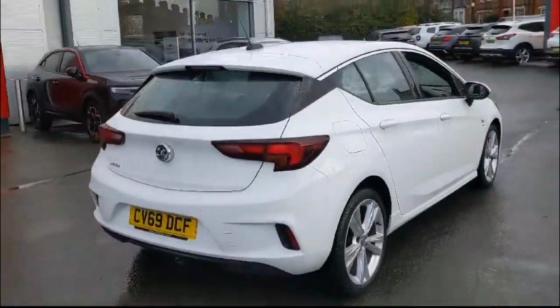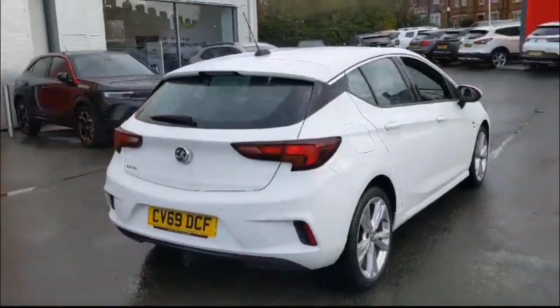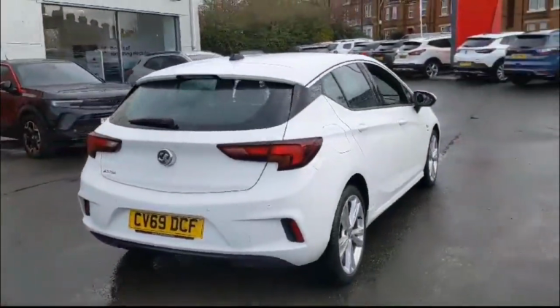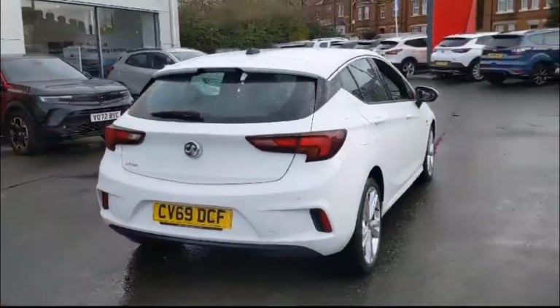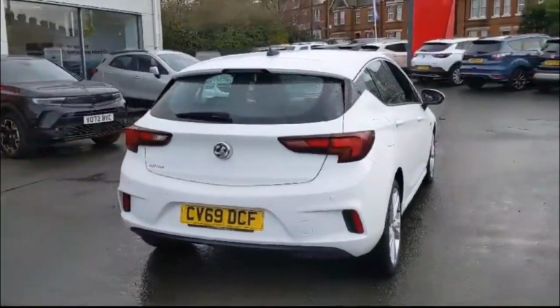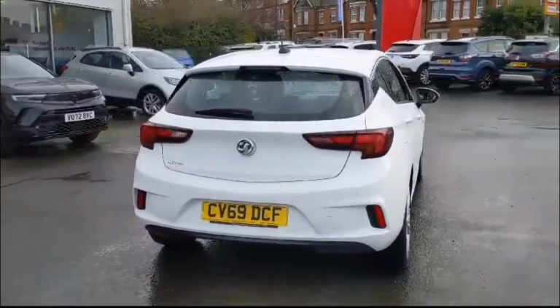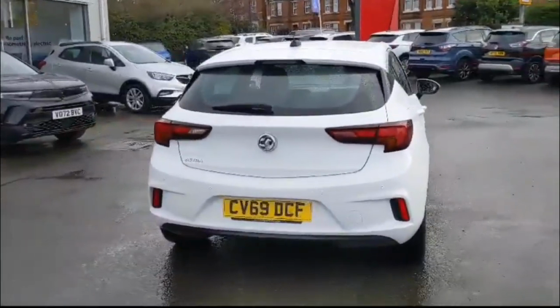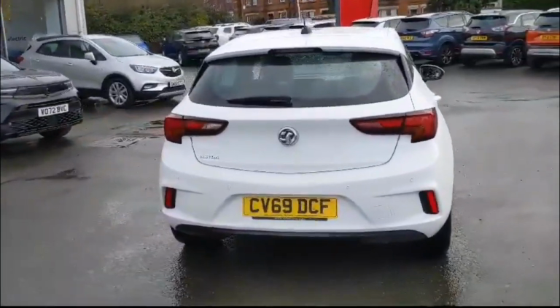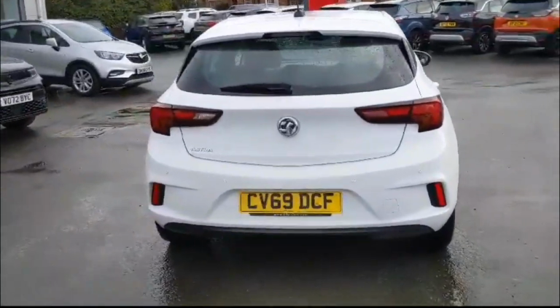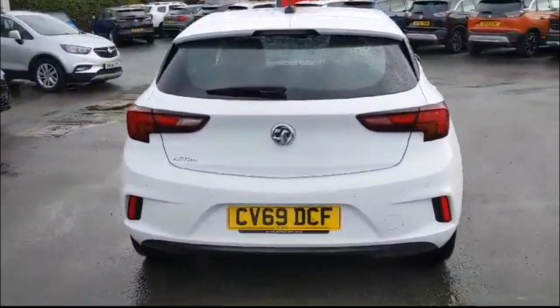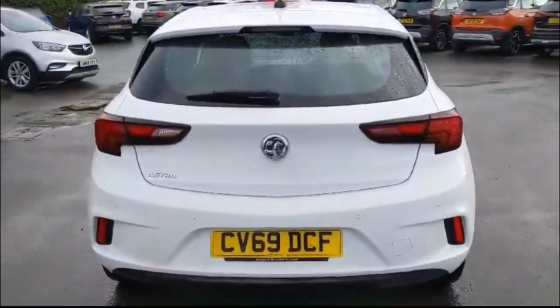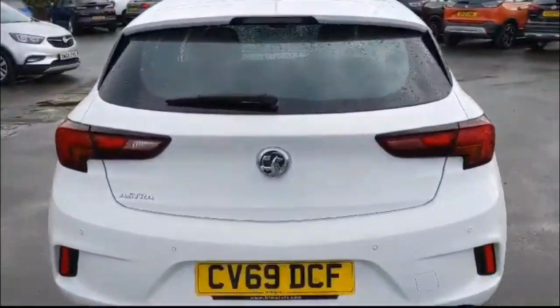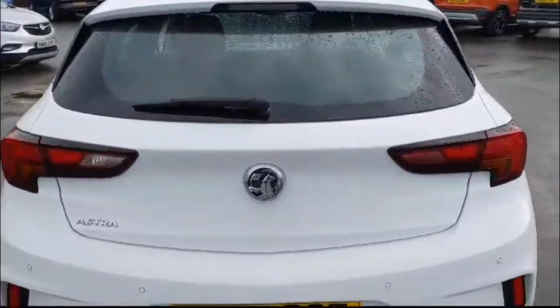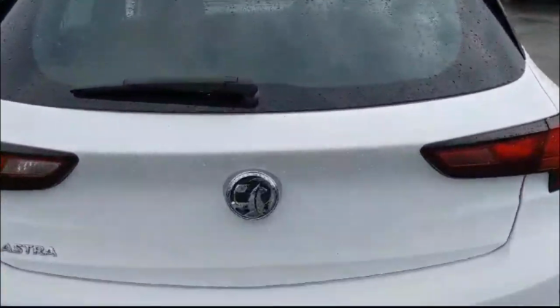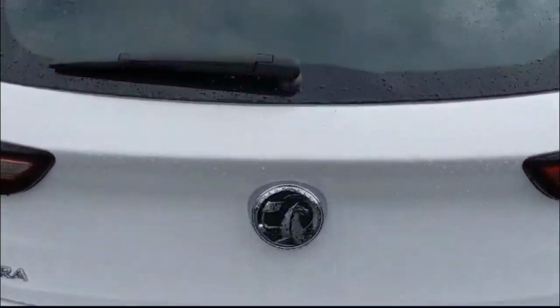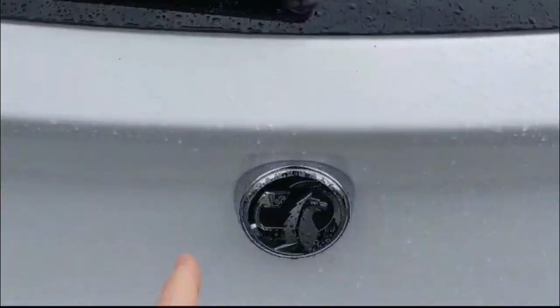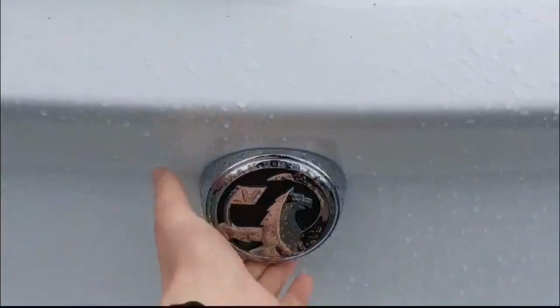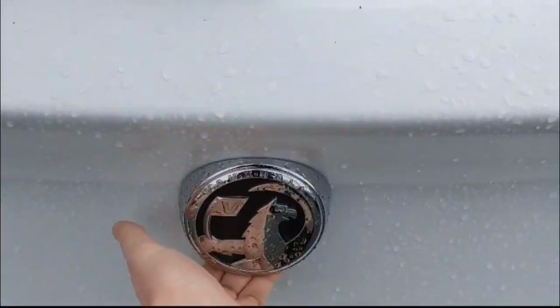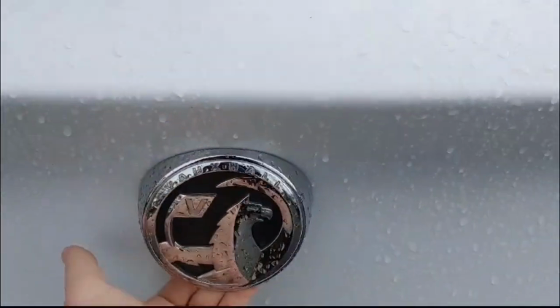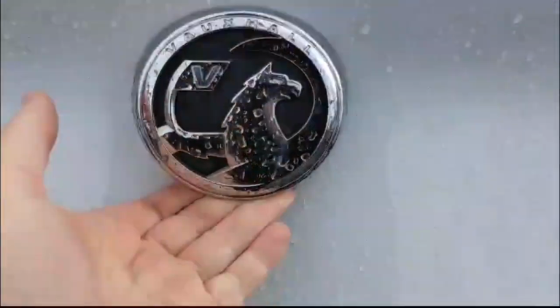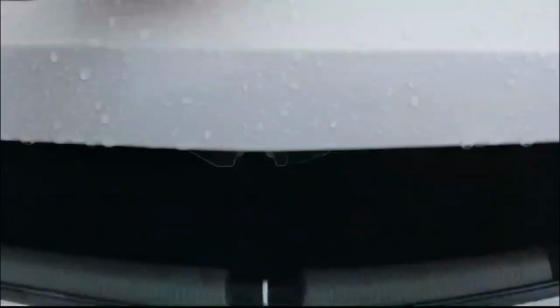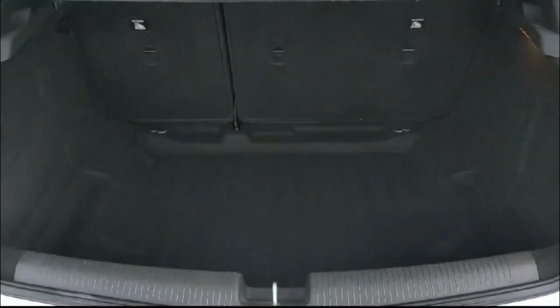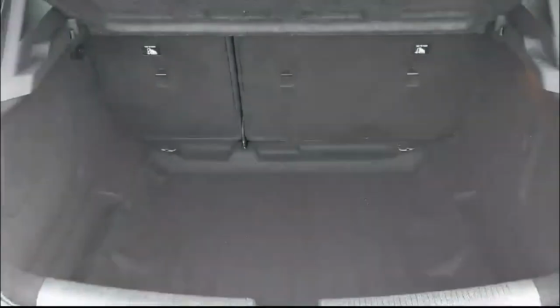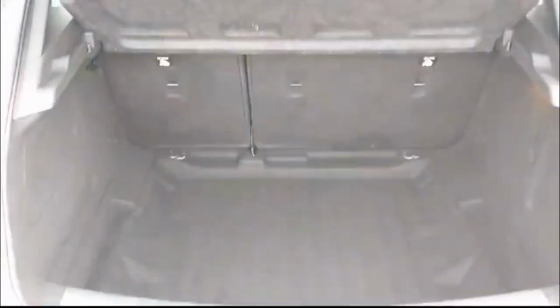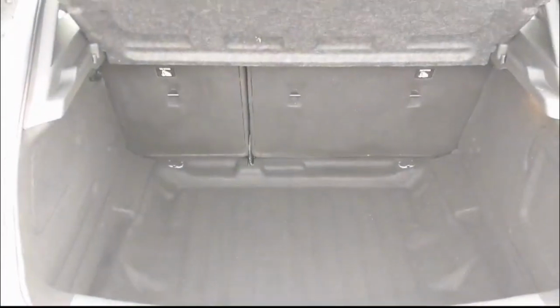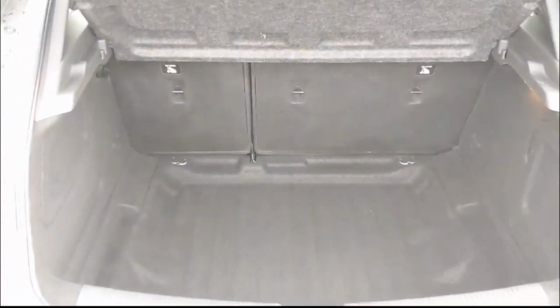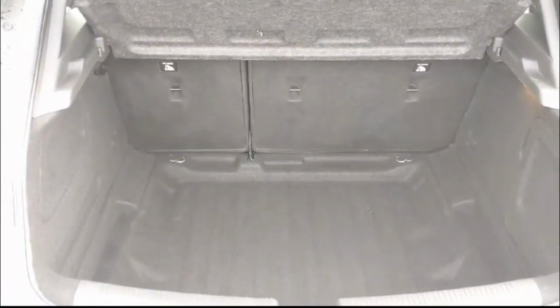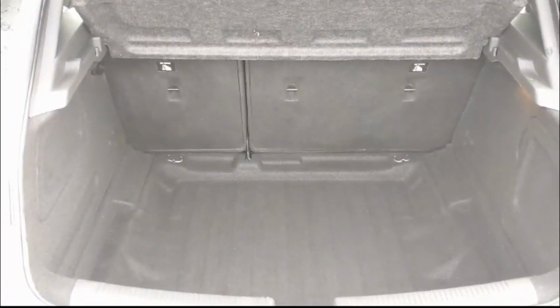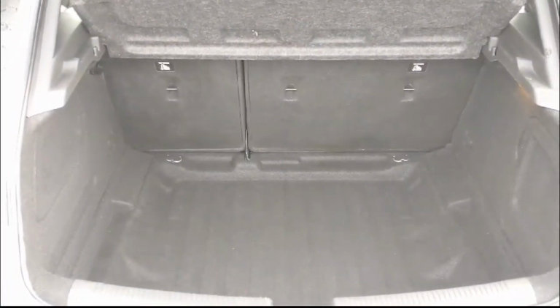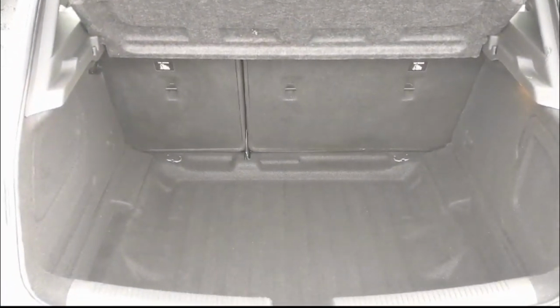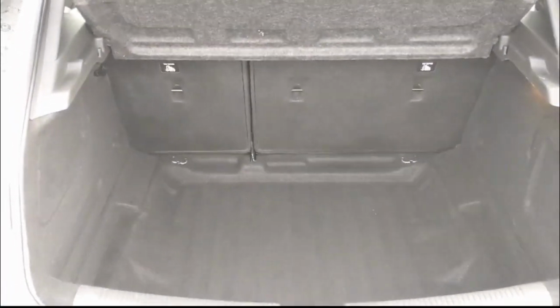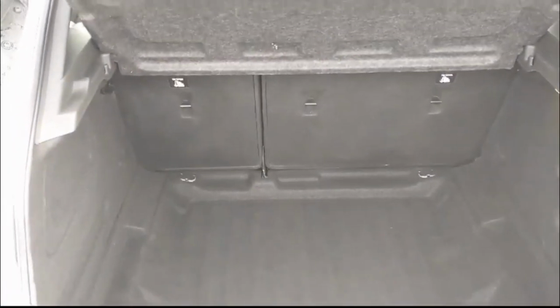And as we try the tailgate, you'll find a spacious boot with a 60/40 split folding rear seats and top tether fixings.